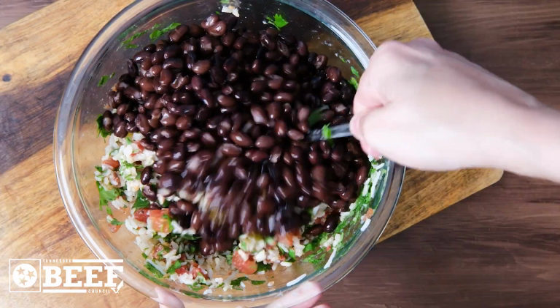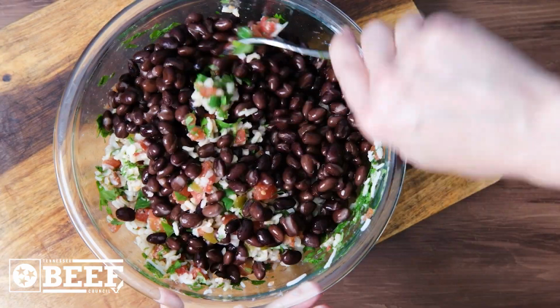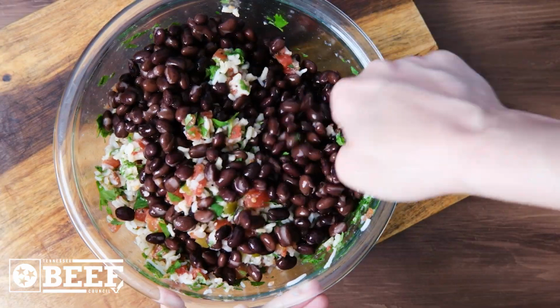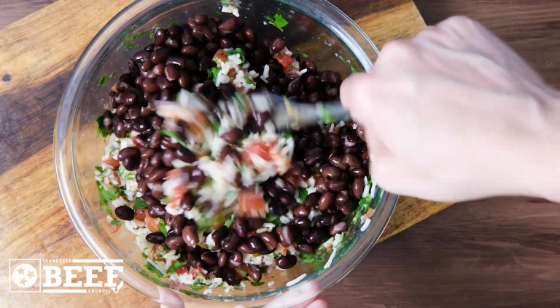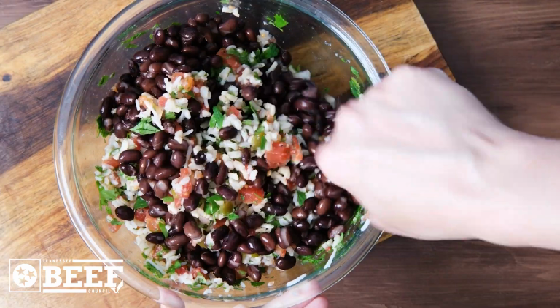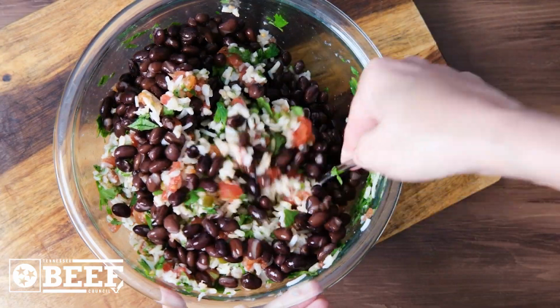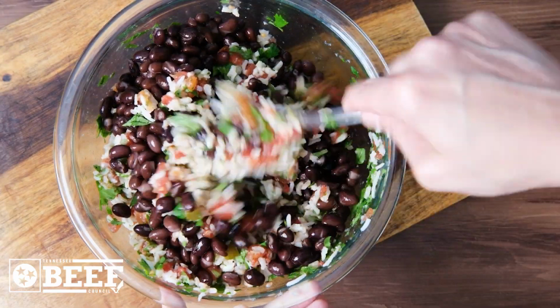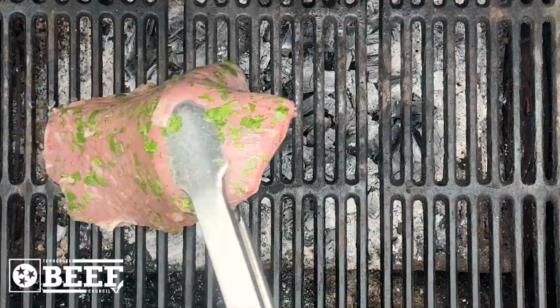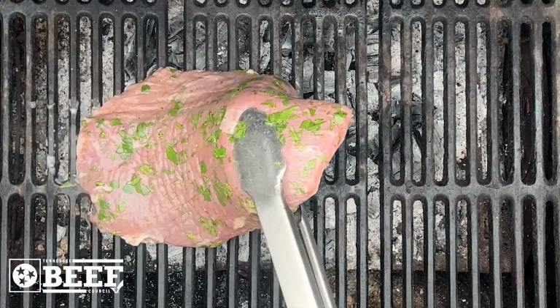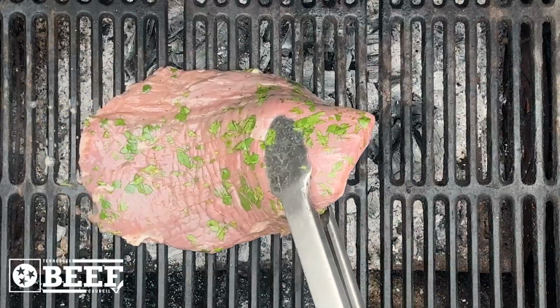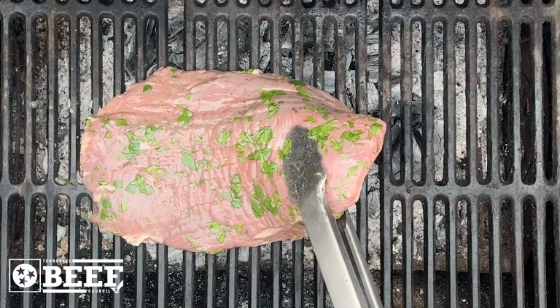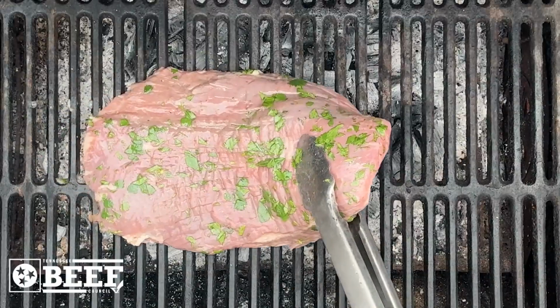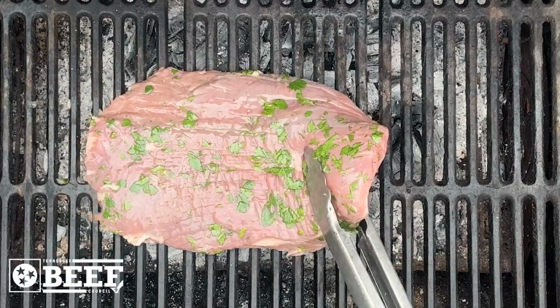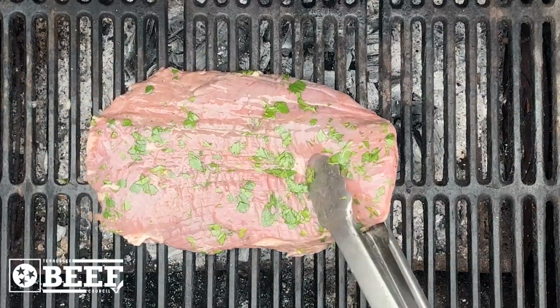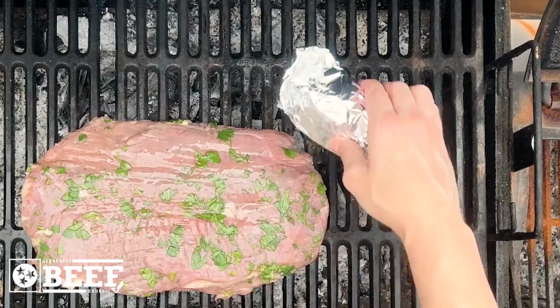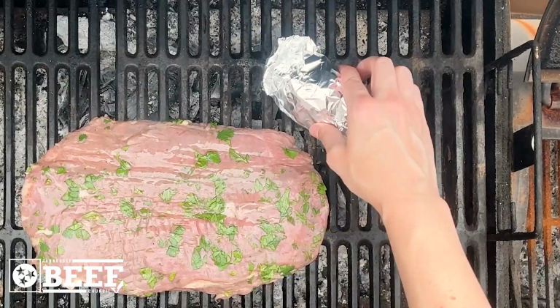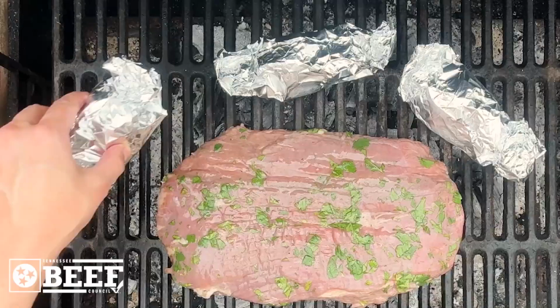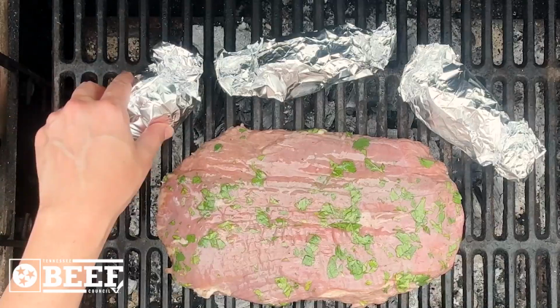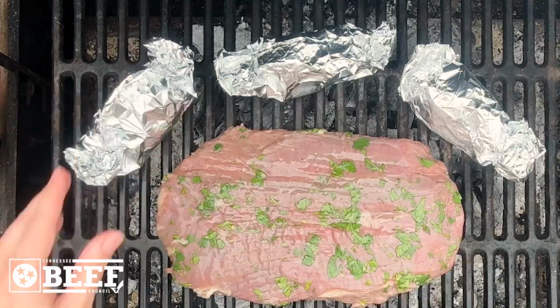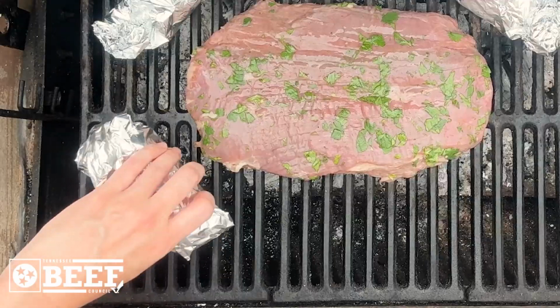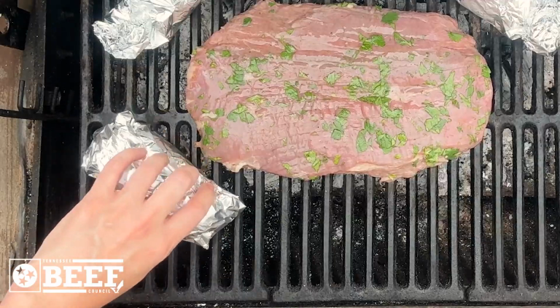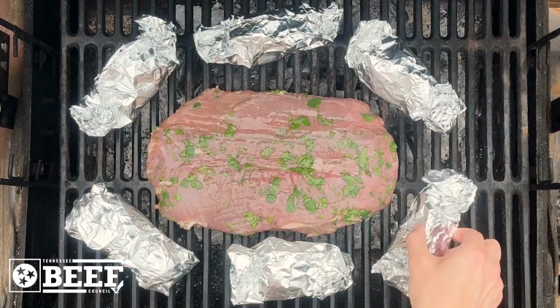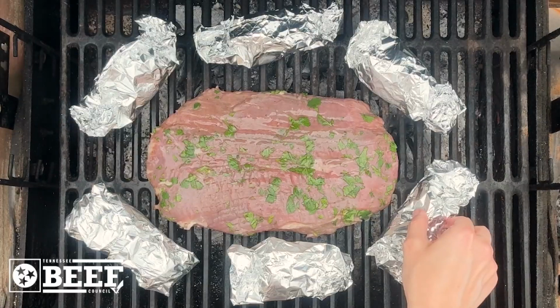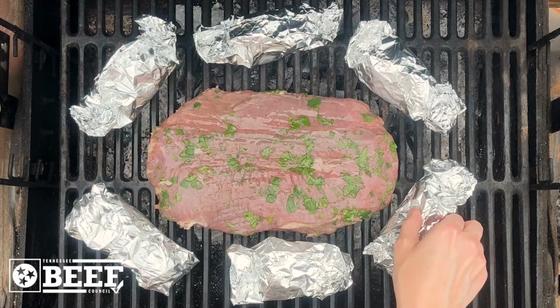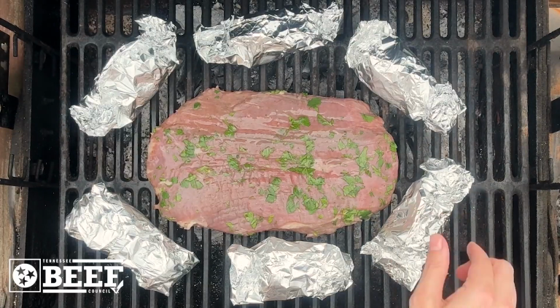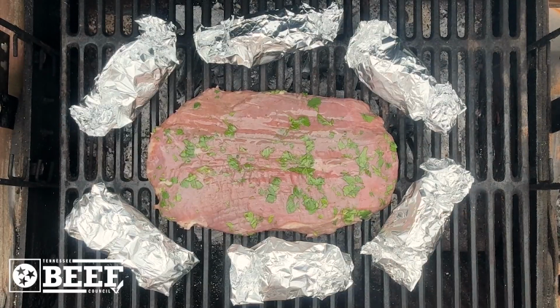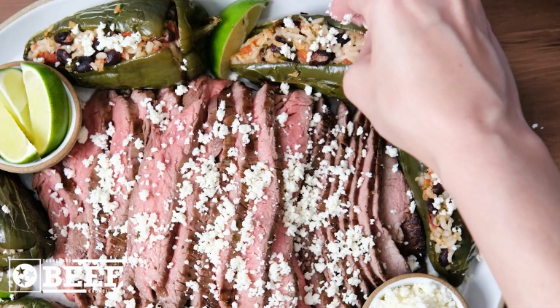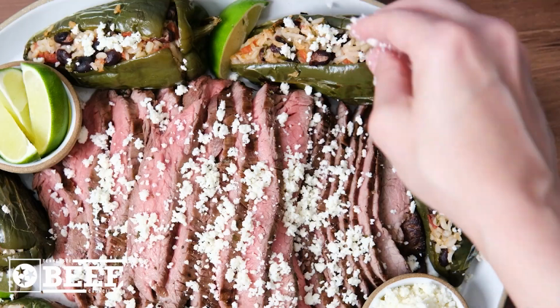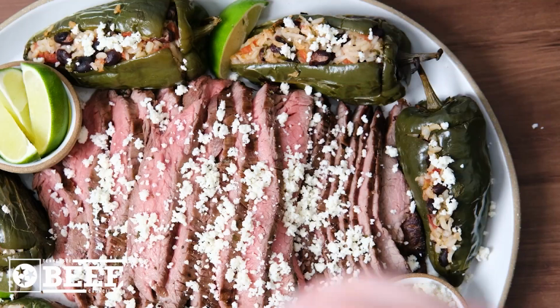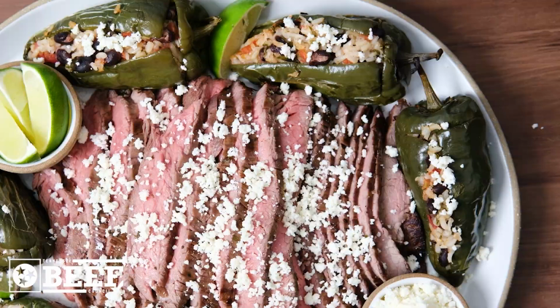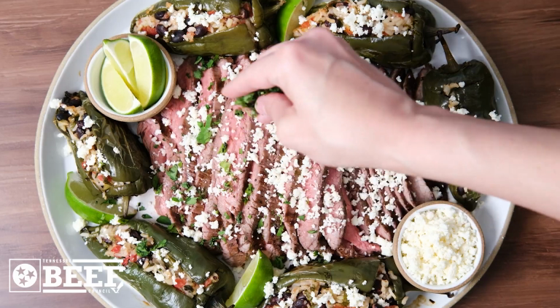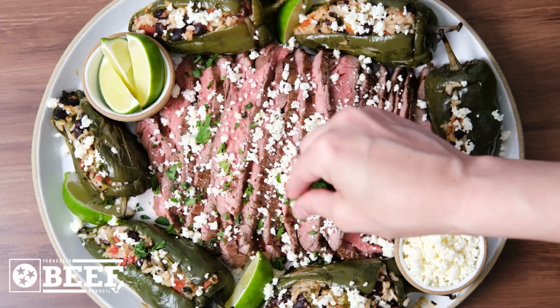Grill the steak to your preferred doneness, along with the peppers wrapped in foil. Serve the steak thinly sliced with queso fresco, limes, and more chopped cilantro.